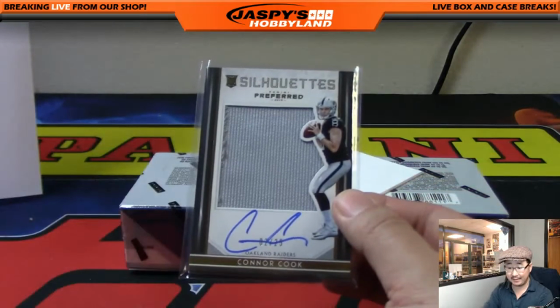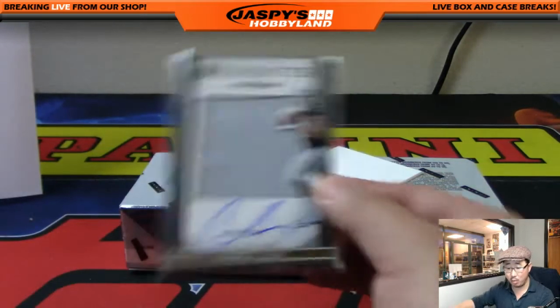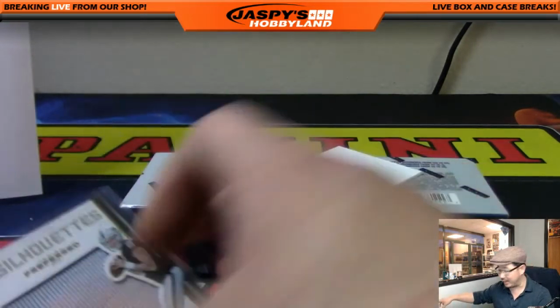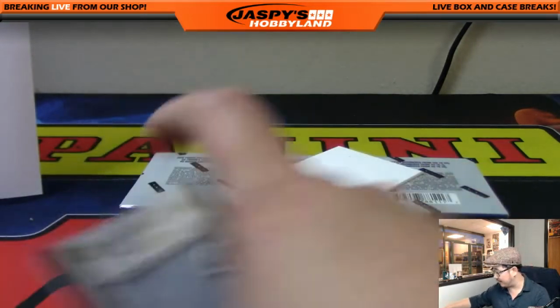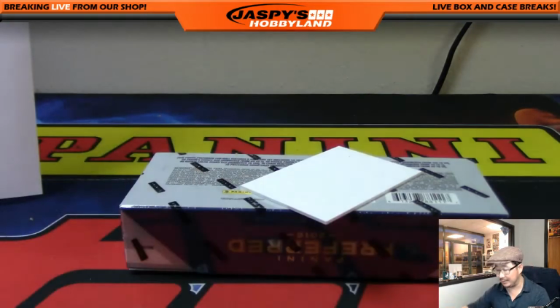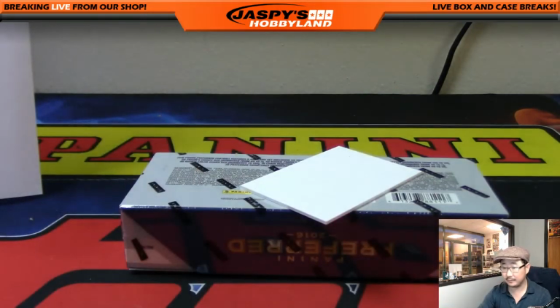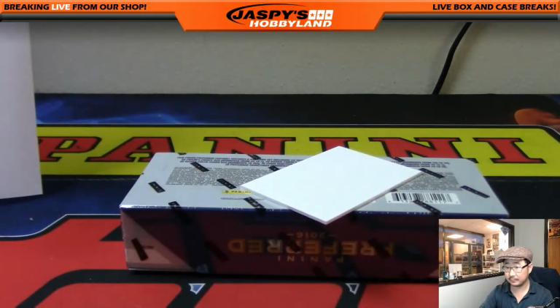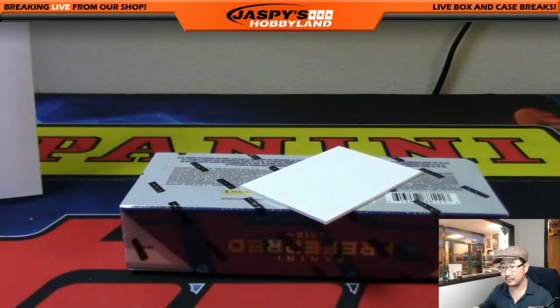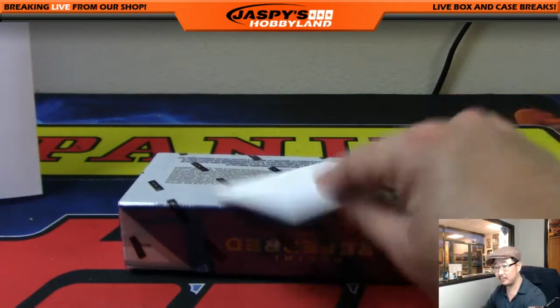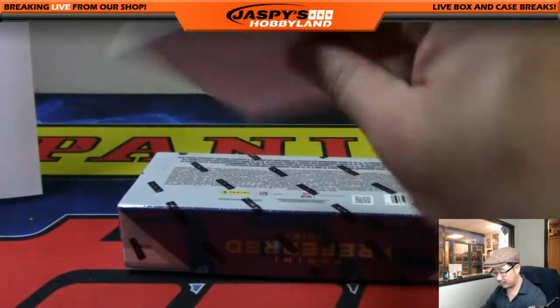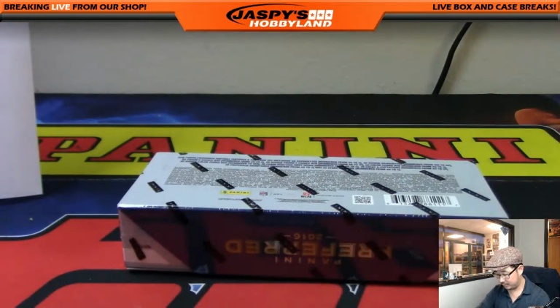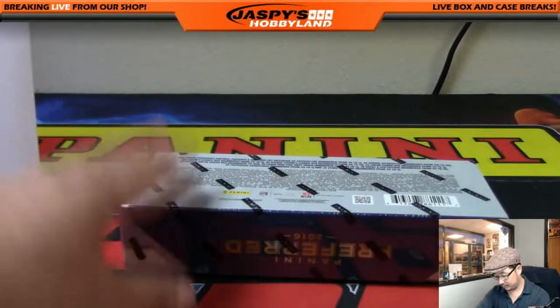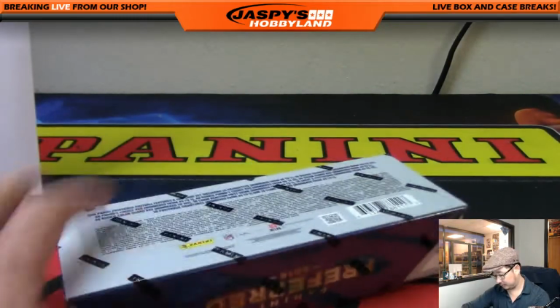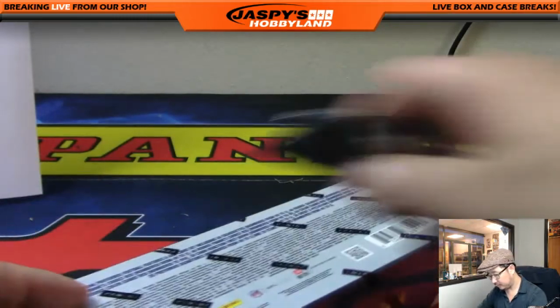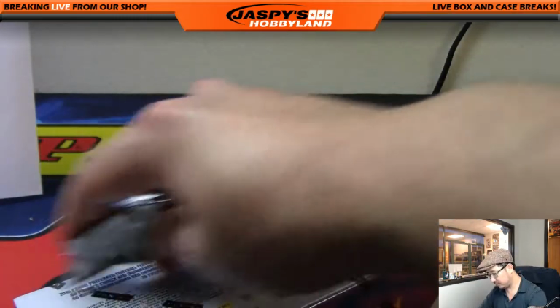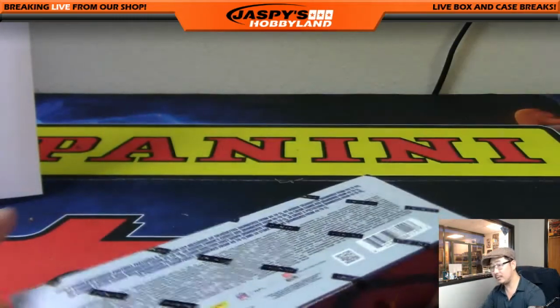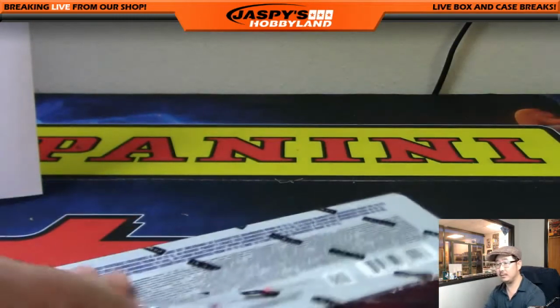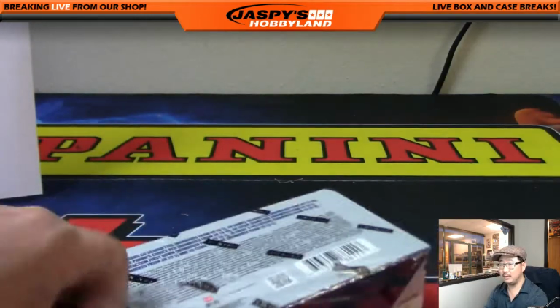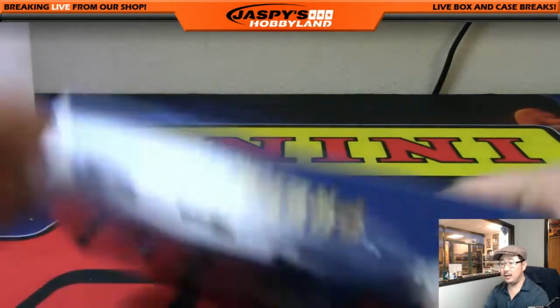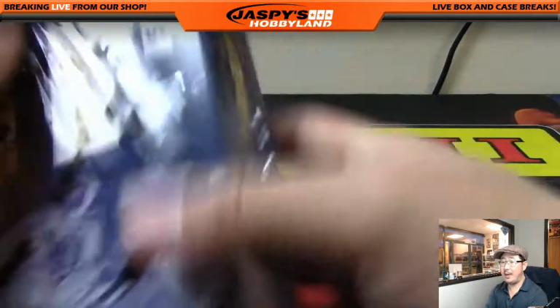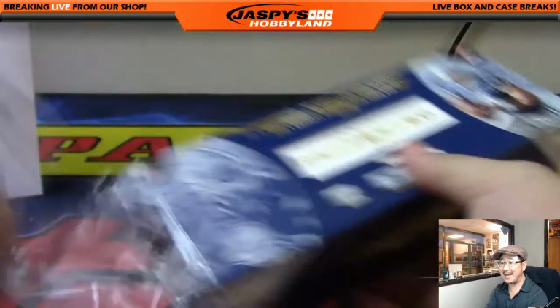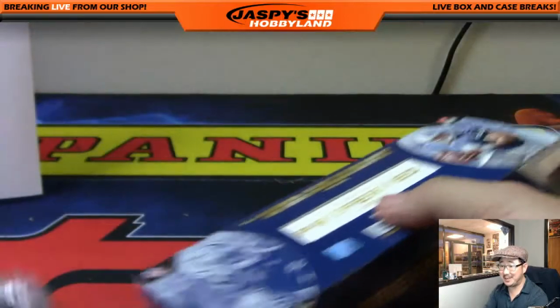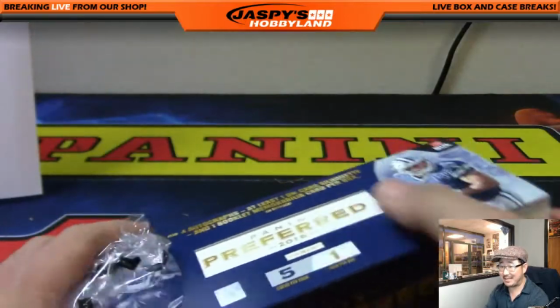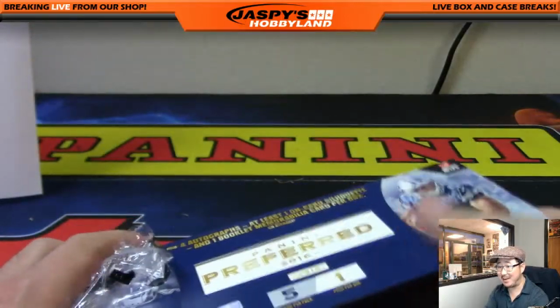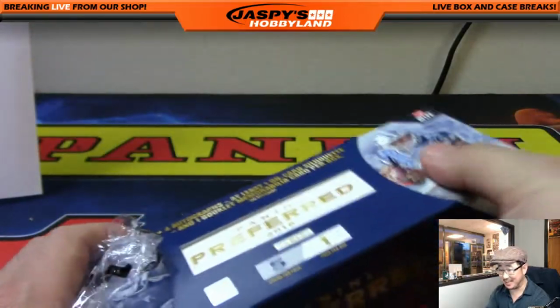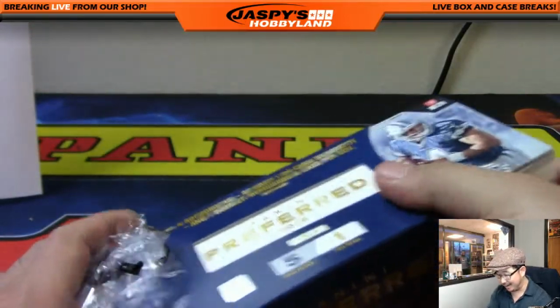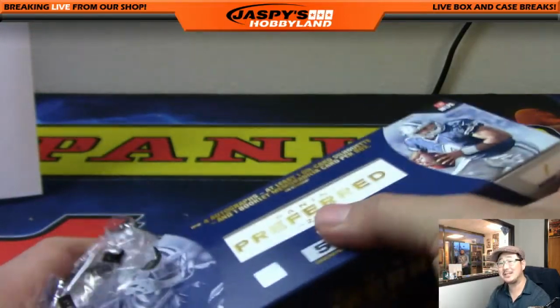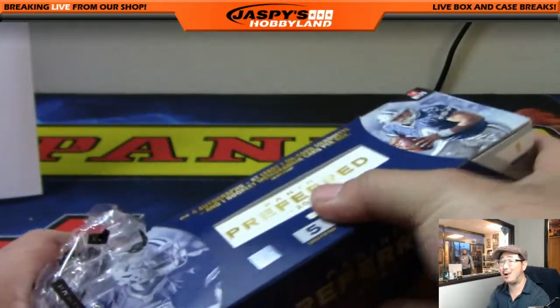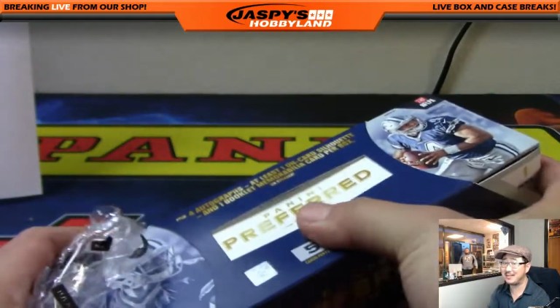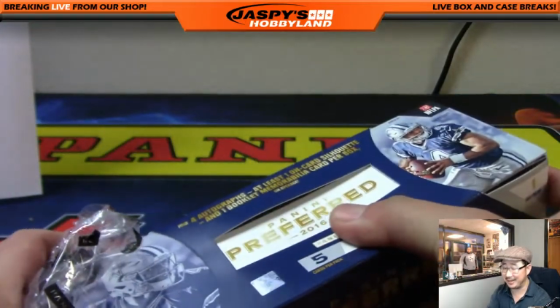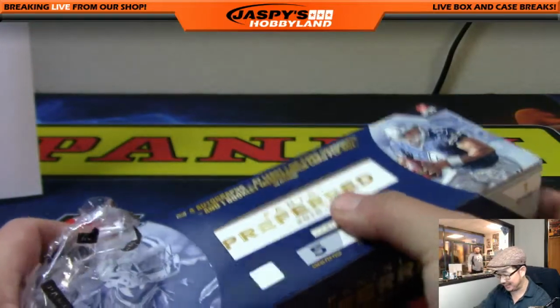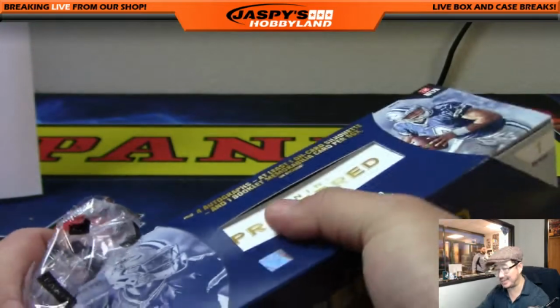AFC West with that one, Jeff Hensley. Ben's asking please tell me why Zach Mettenberger is in this high-end product. Well, because they can't all be Ezekiel Elliotts — that's why.